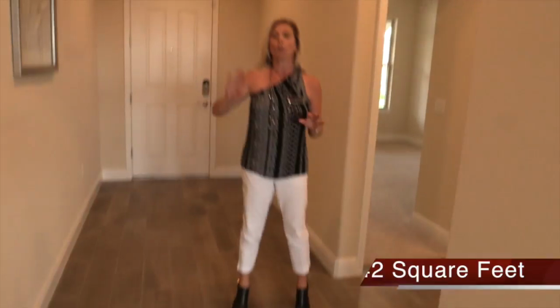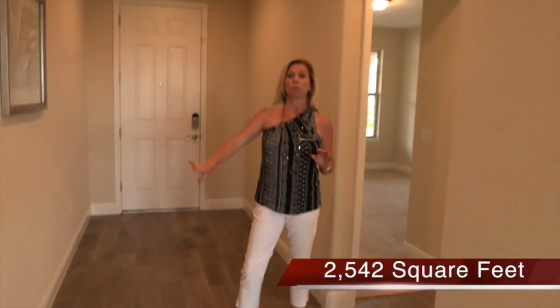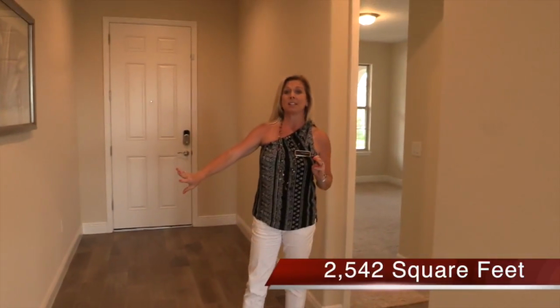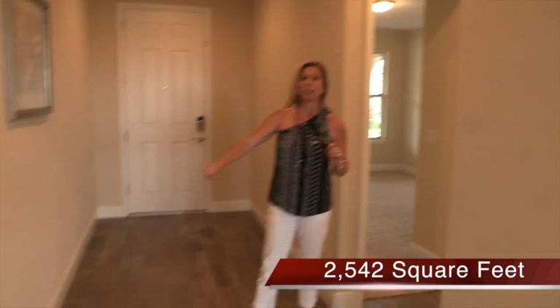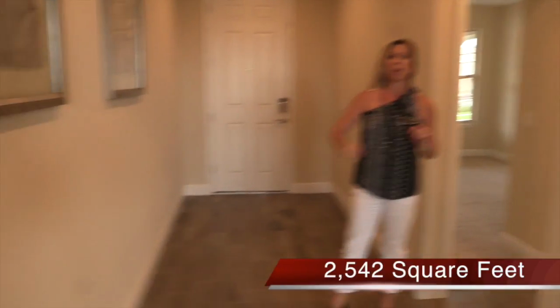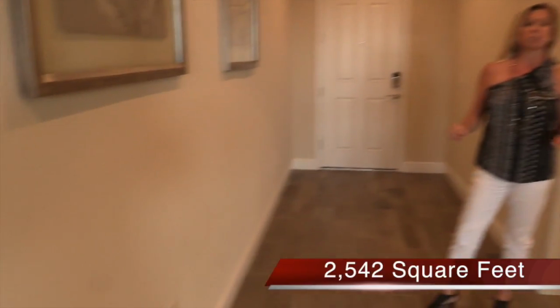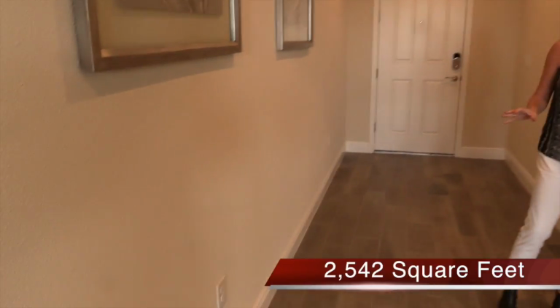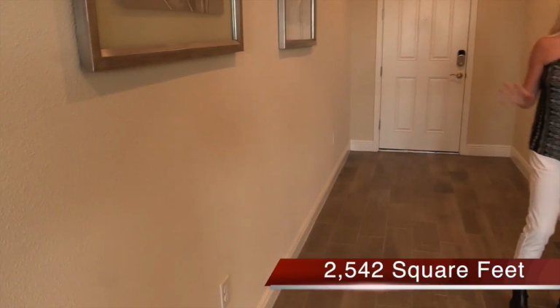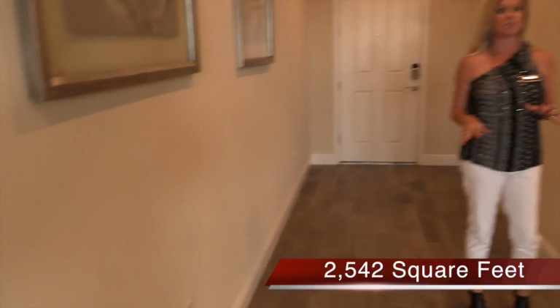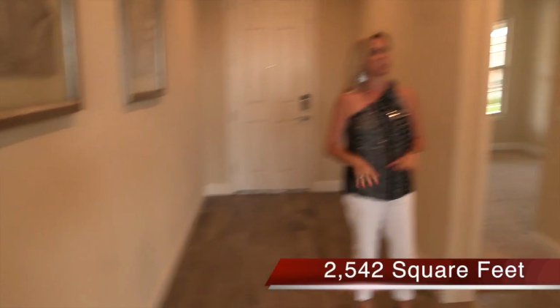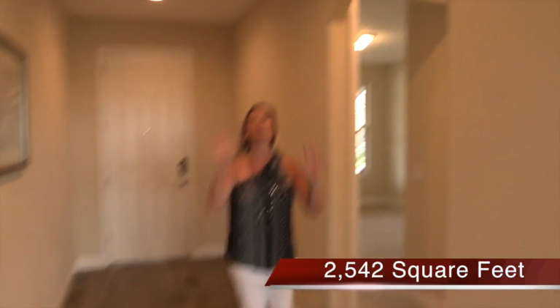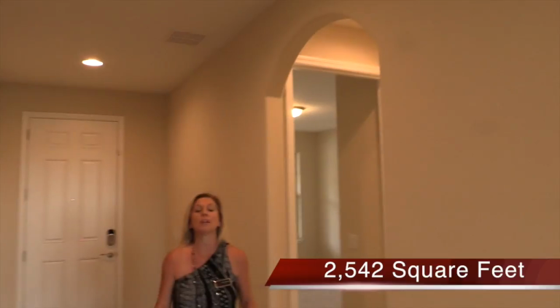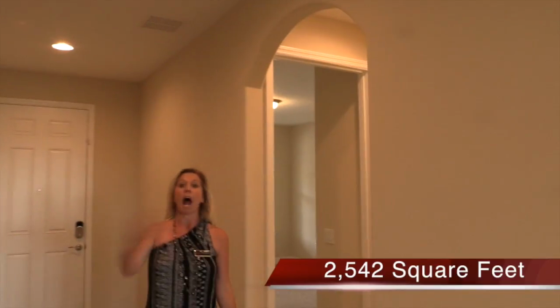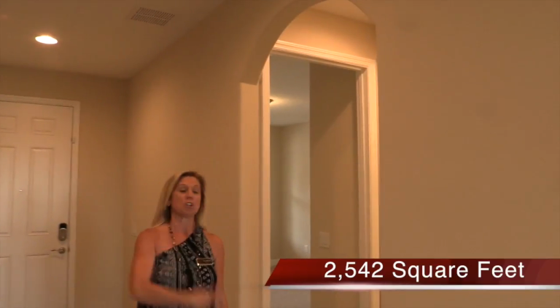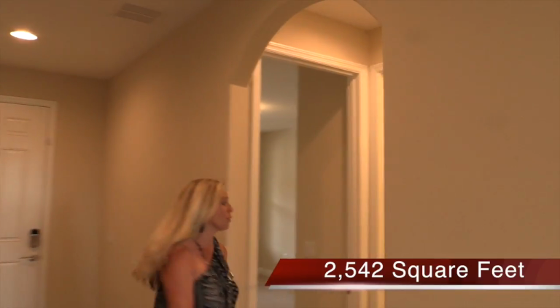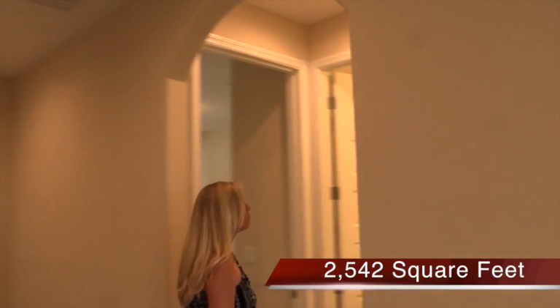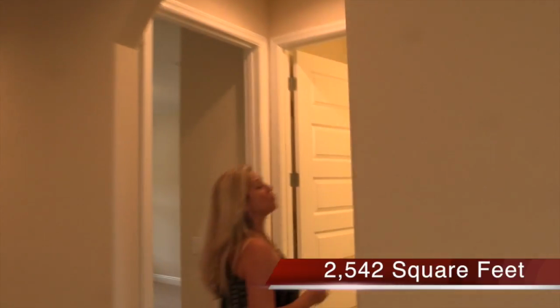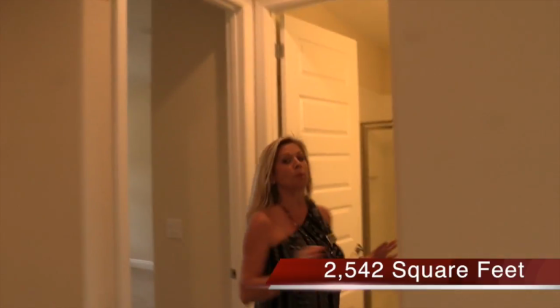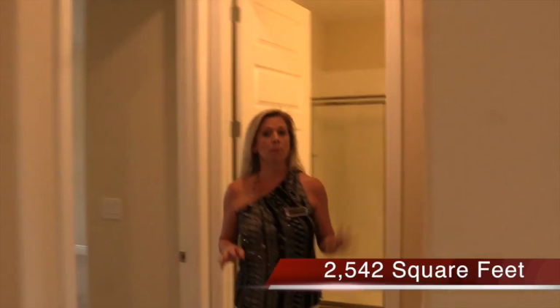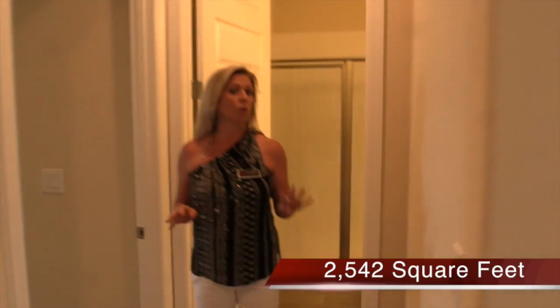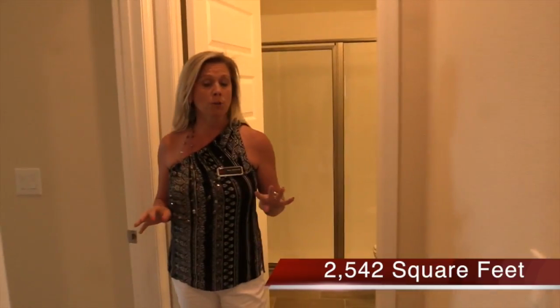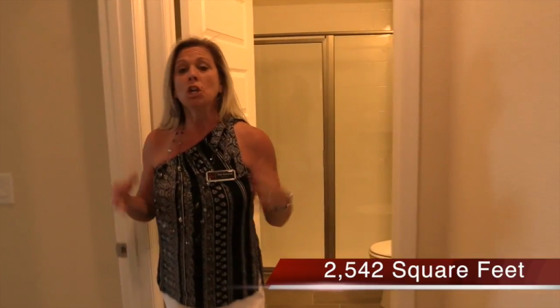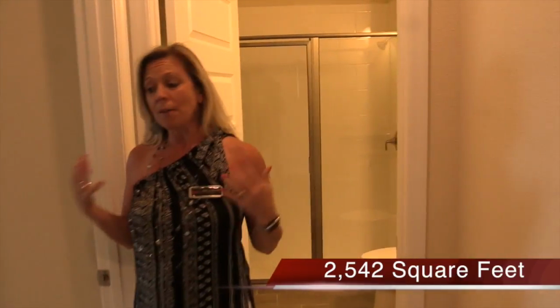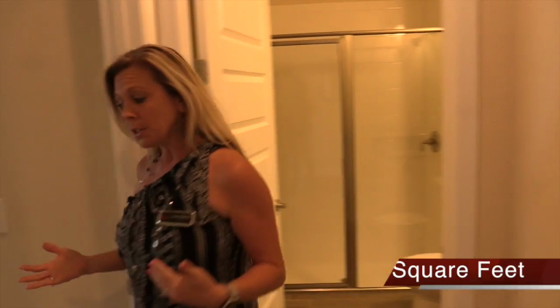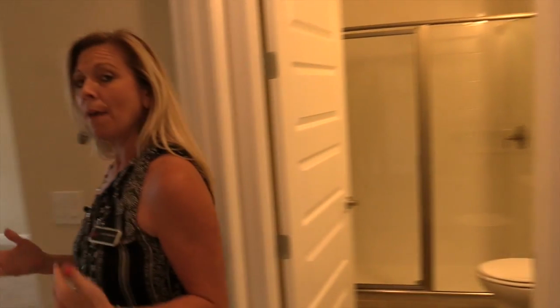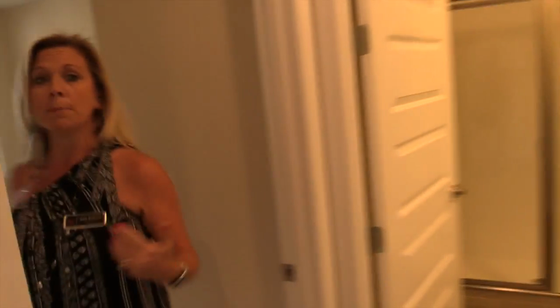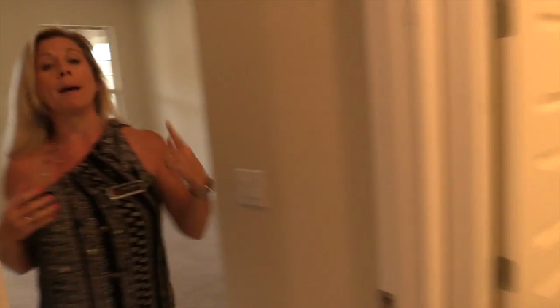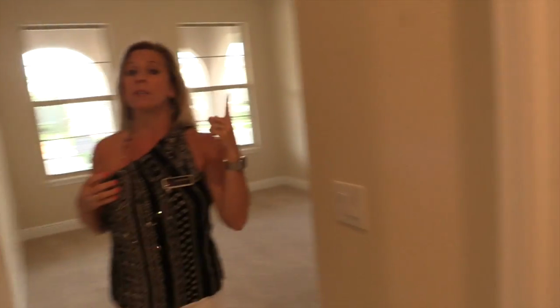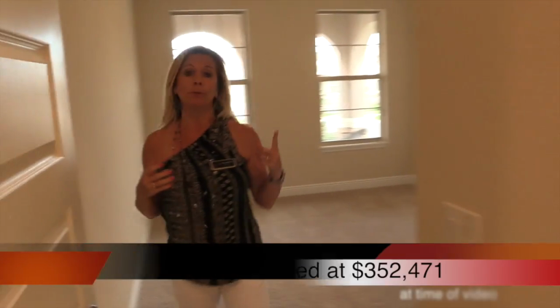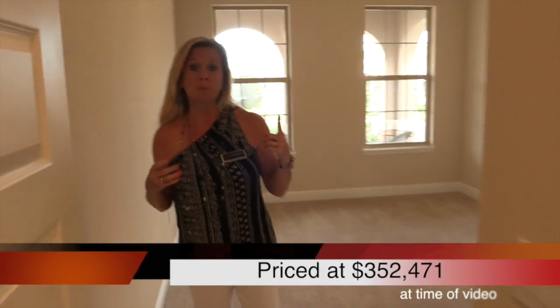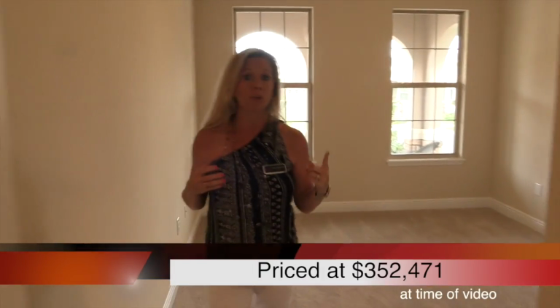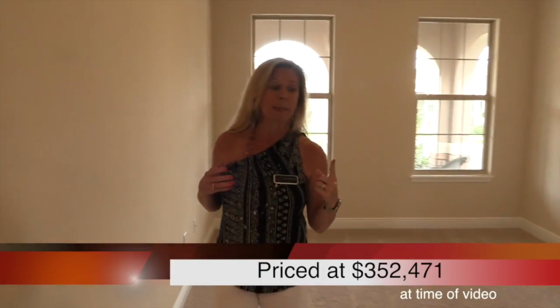You've got a really nice color on the walls — a nice neutral palette — and wait until you see the kitchen. But before we get there, I want to show you what's over here. This floor plan is four bedrooms. Downstairs, you have this one bedroom, and the master is on the second floor in this particular floor plan.